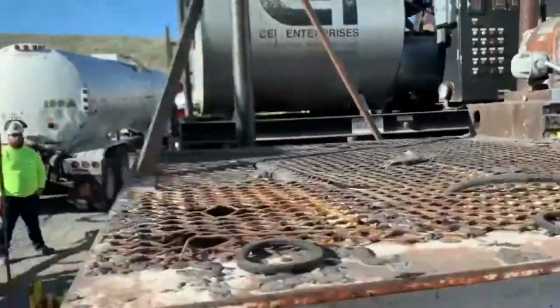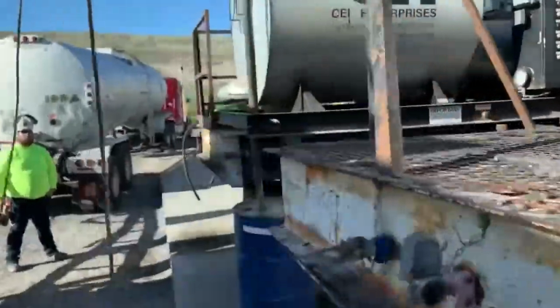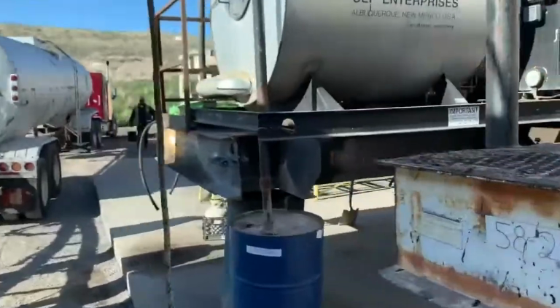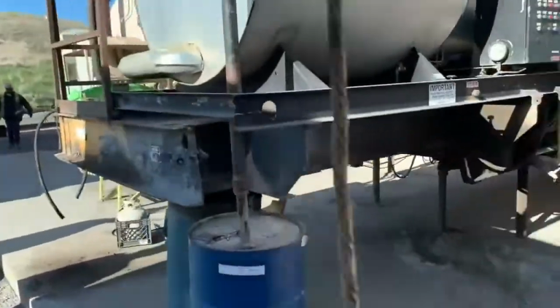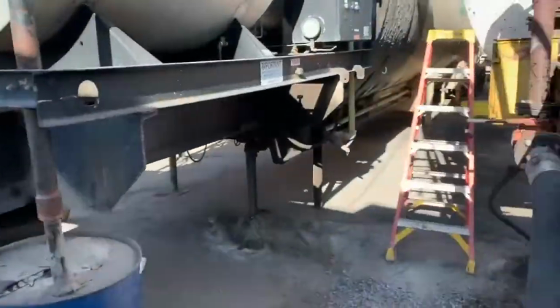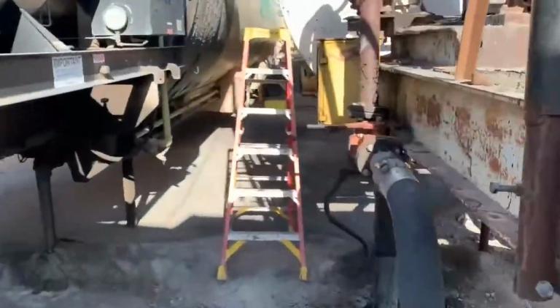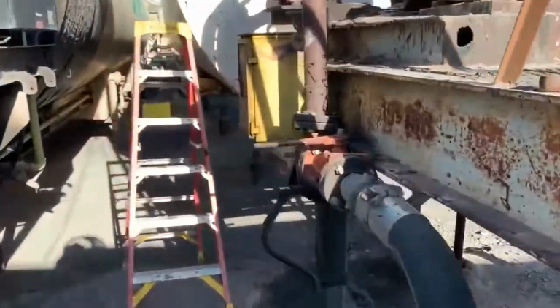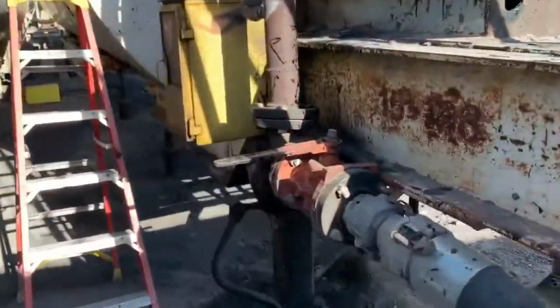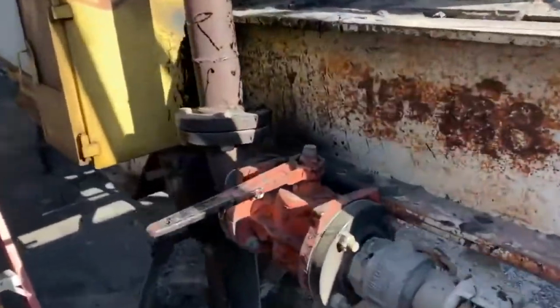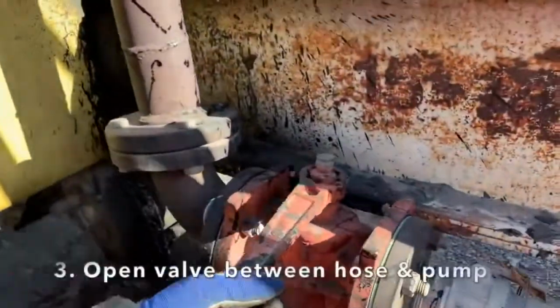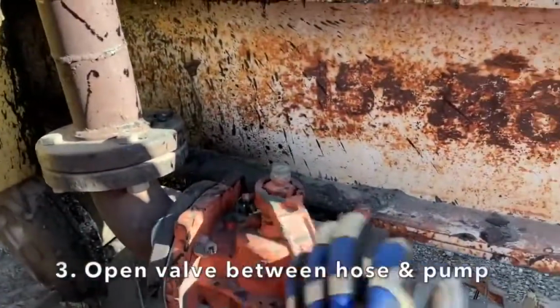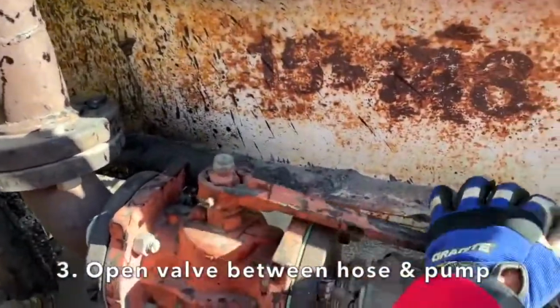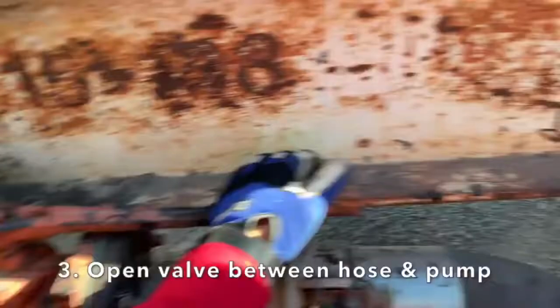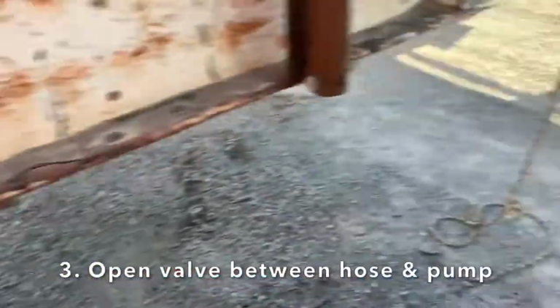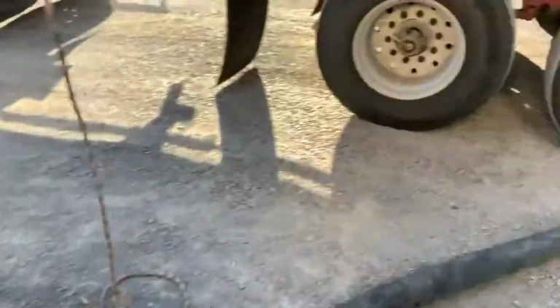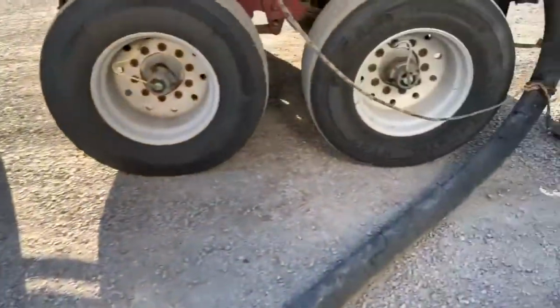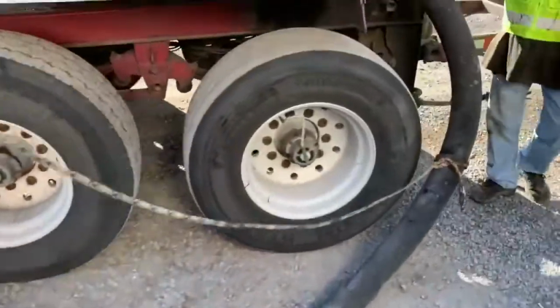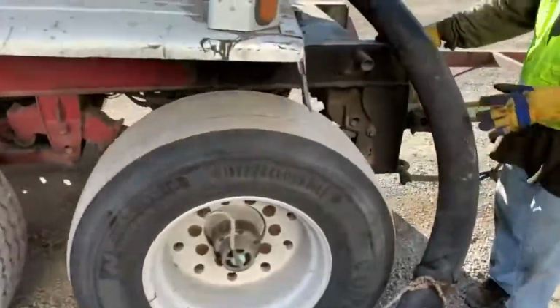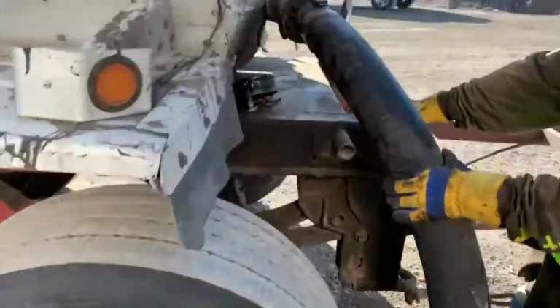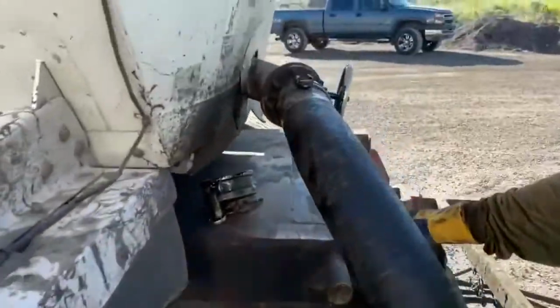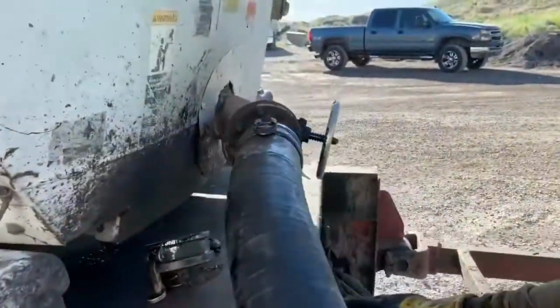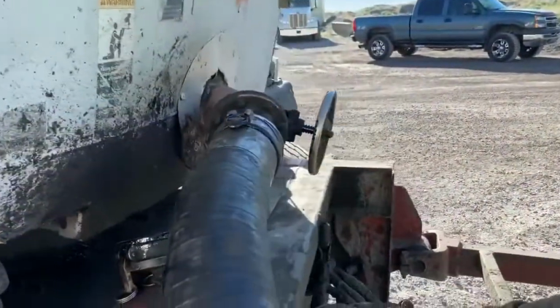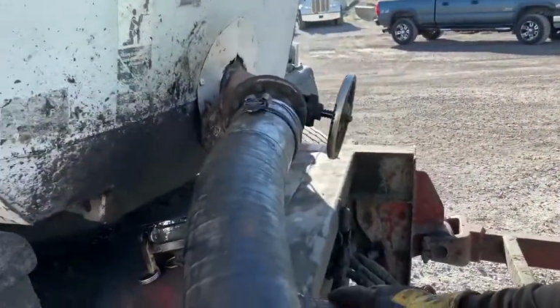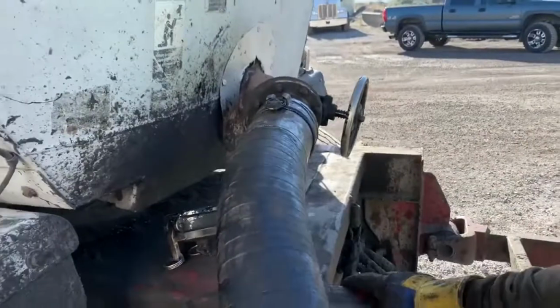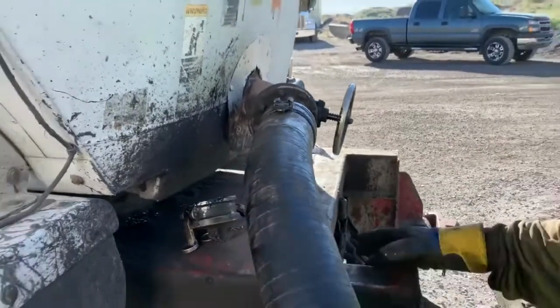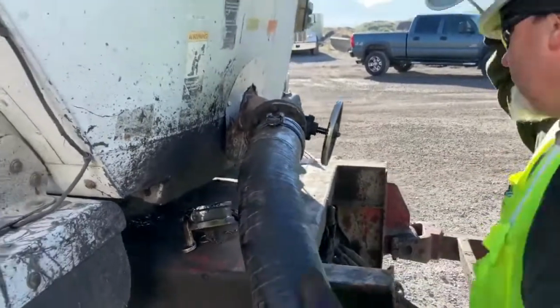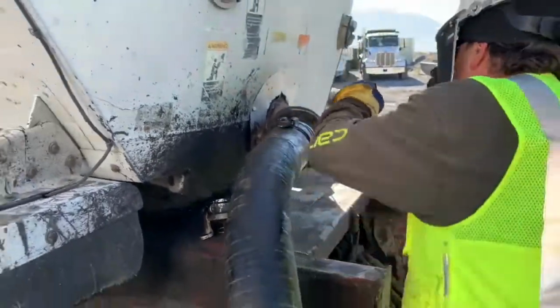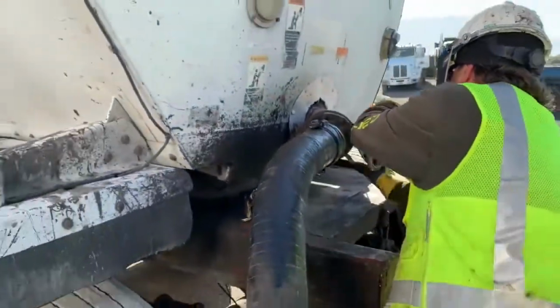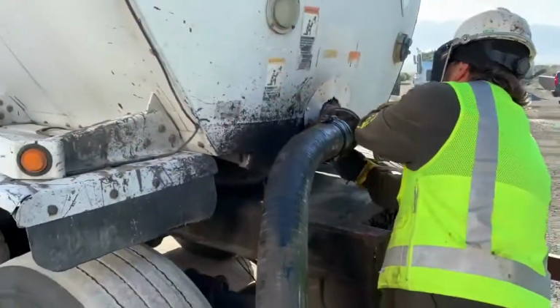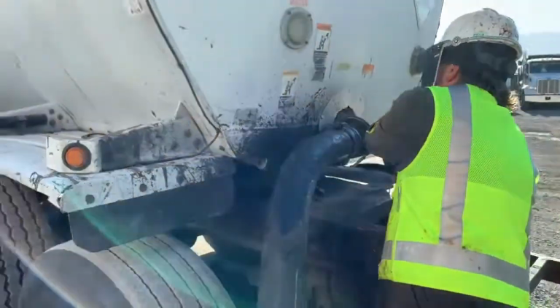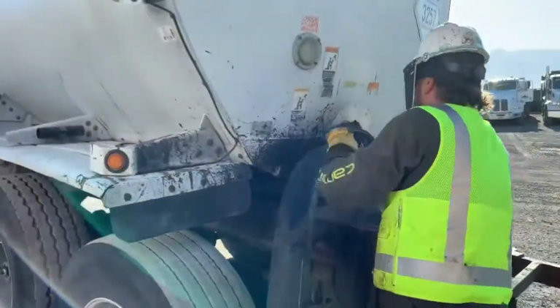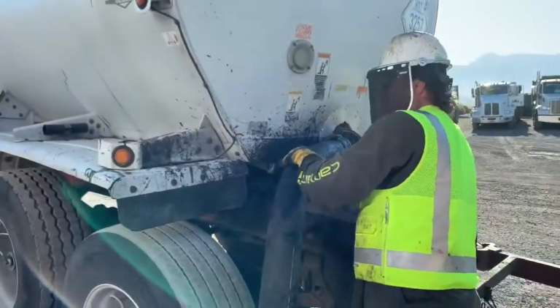Now we come back over here and open the valve in between the hose and the pump. Let's check for suction. We've got suction, so we're good to close our valve. Close our sample valve, open our trailer valve, start unloading.